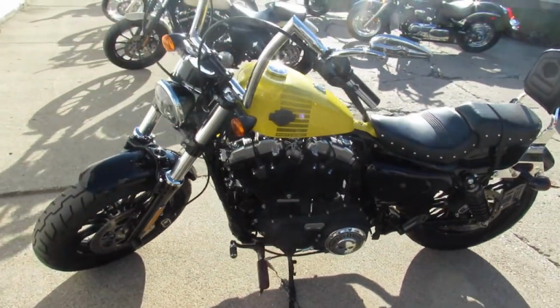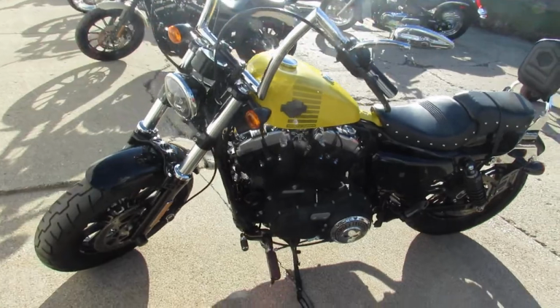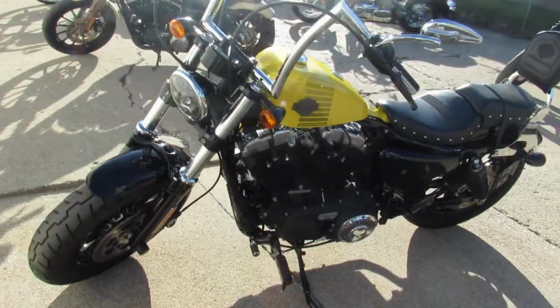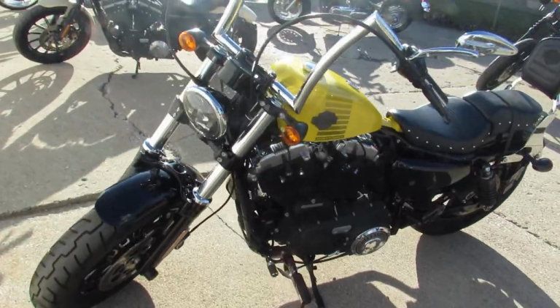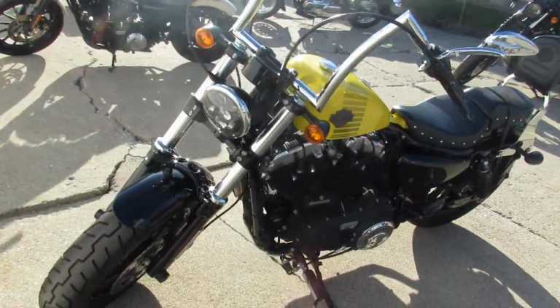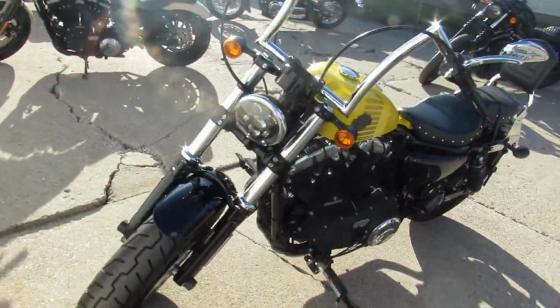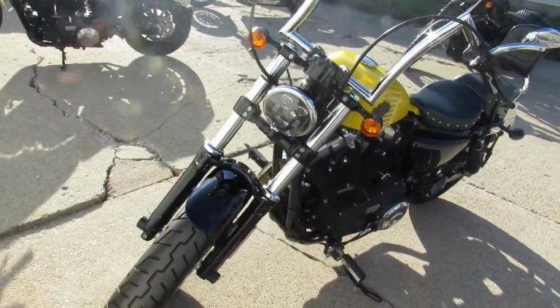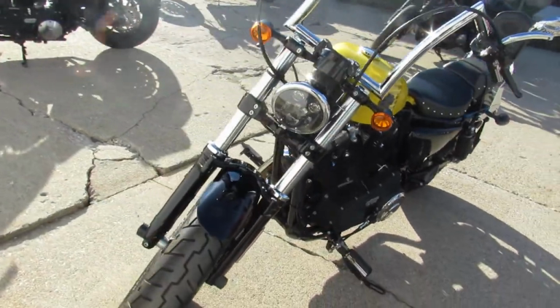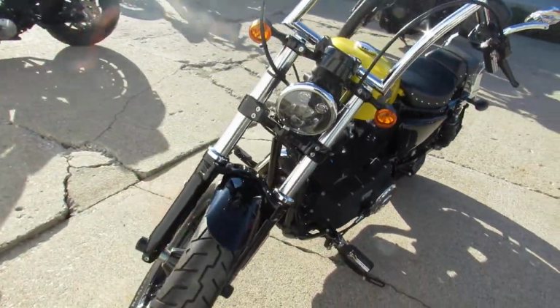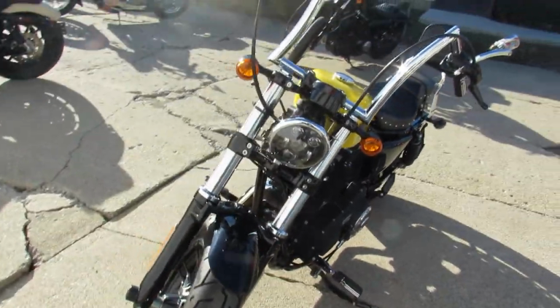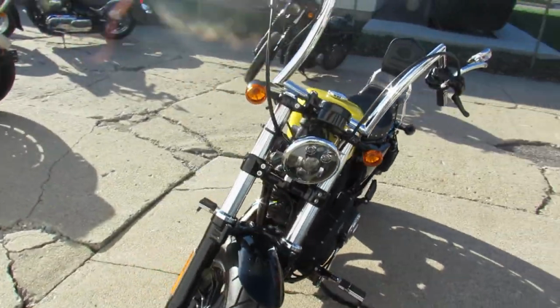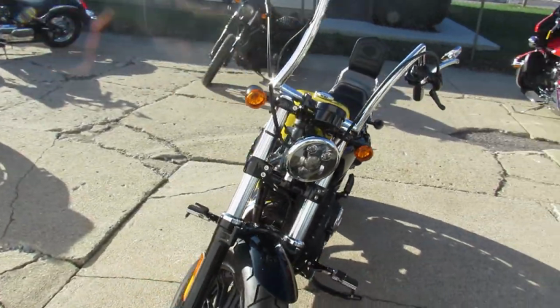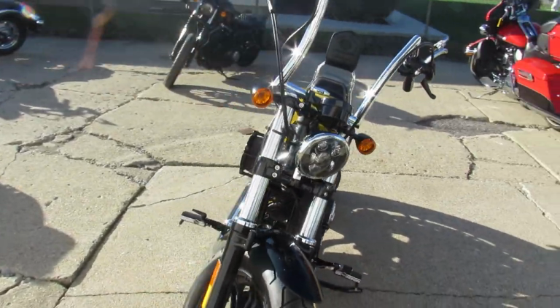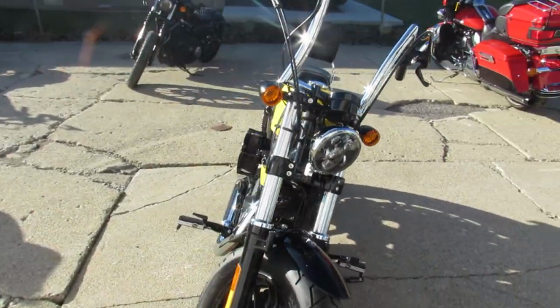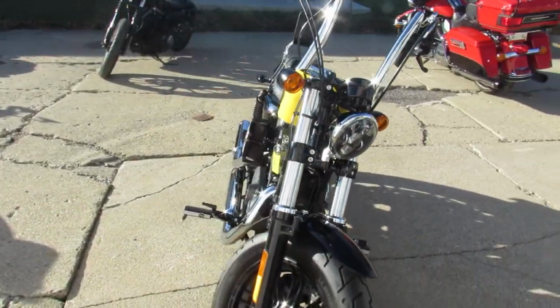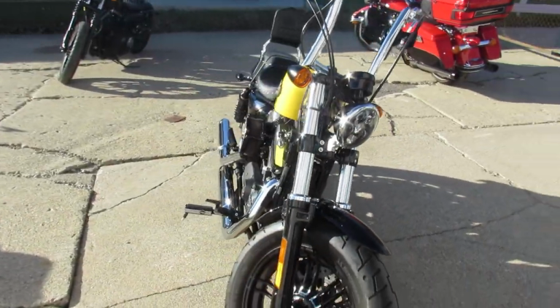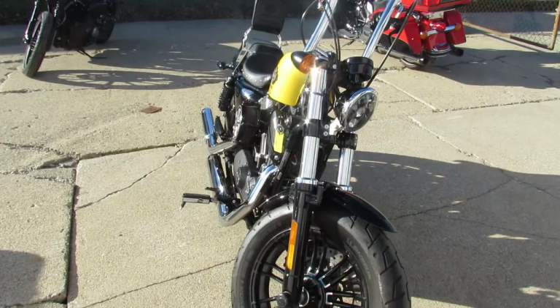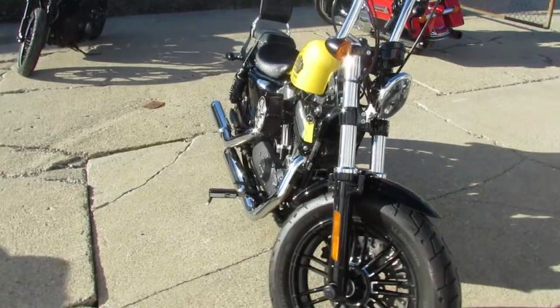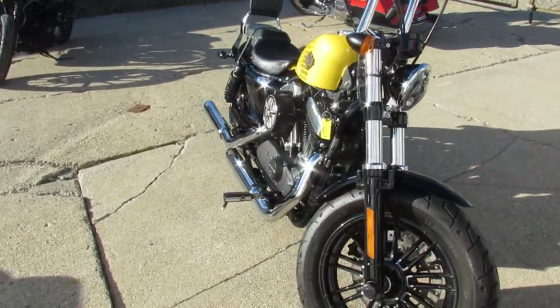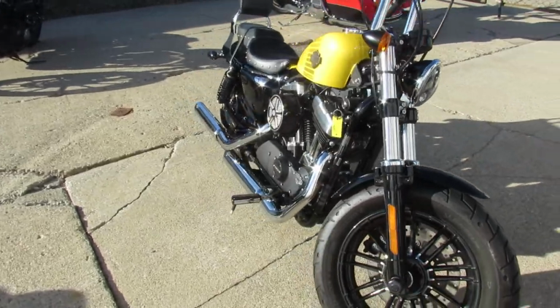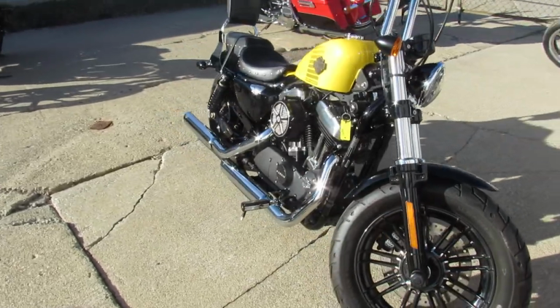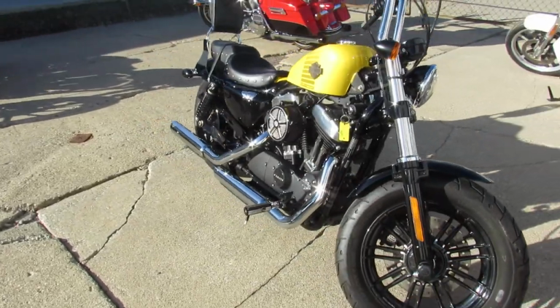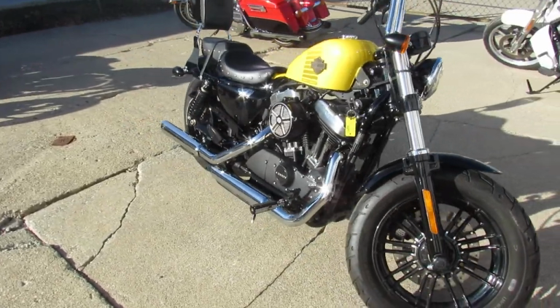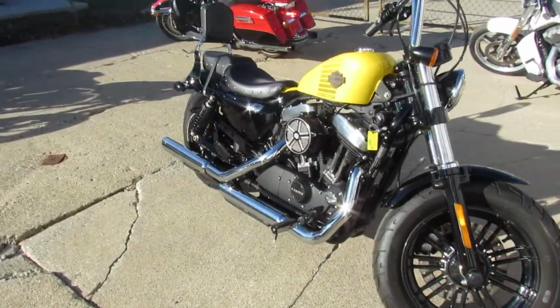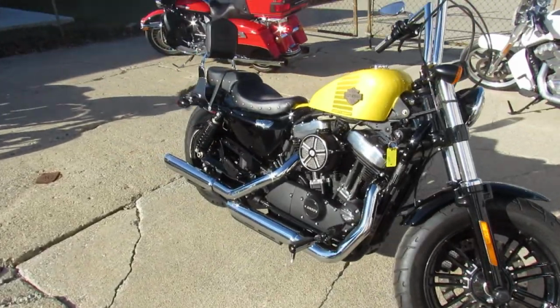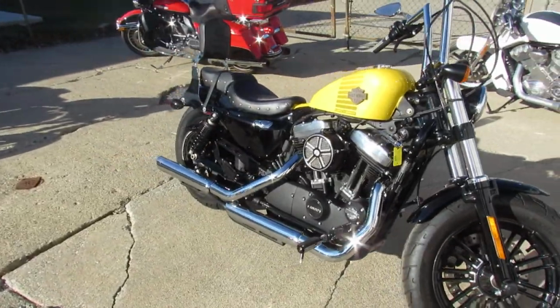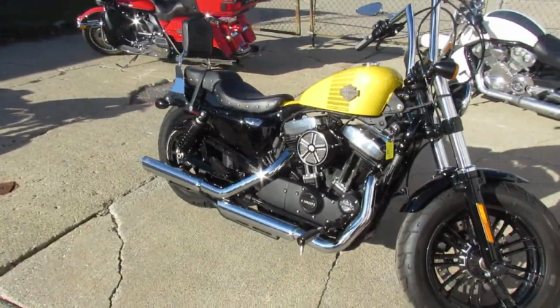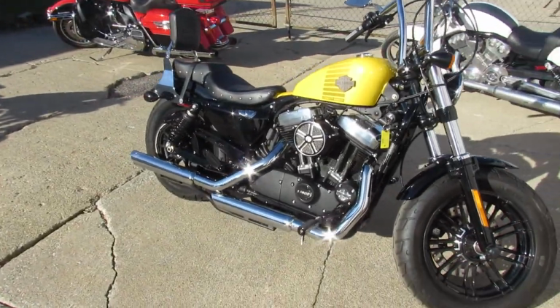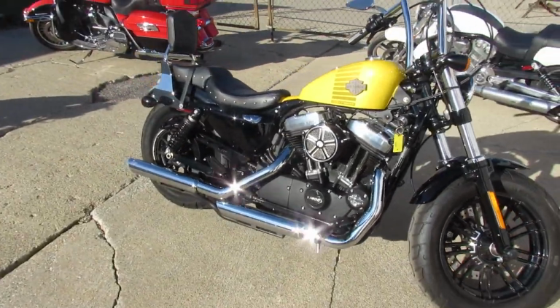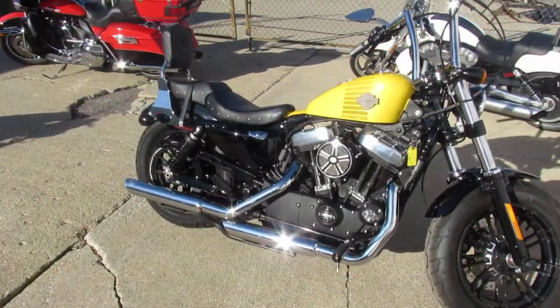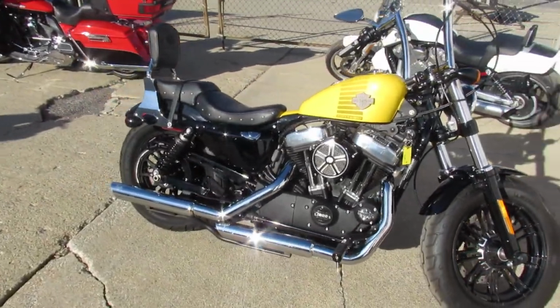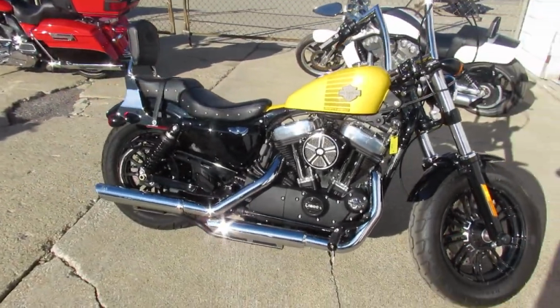You guys can buy with confidence when you get a bike with a warranty. Keep an eye on our website, YouTube channel, and Facebook page — it's approvalpowersports.com. We've got out-of-state financing and nationwide shipping. Call today and you can ride today.